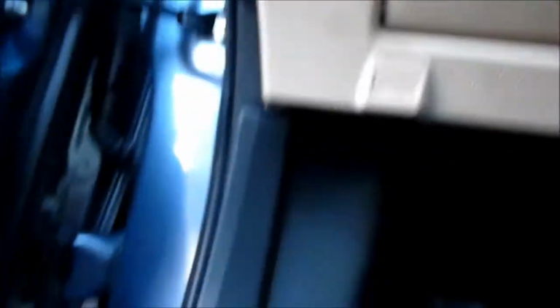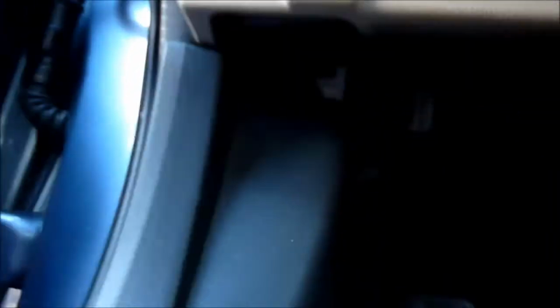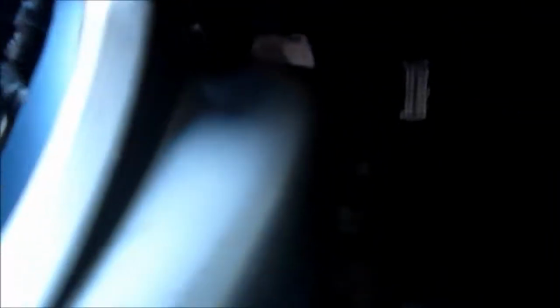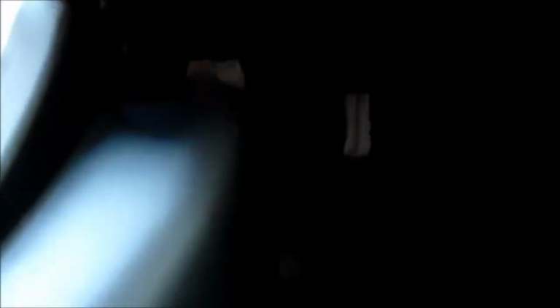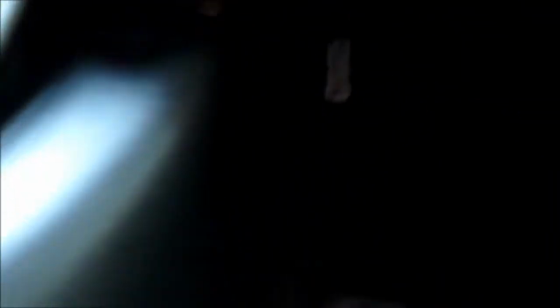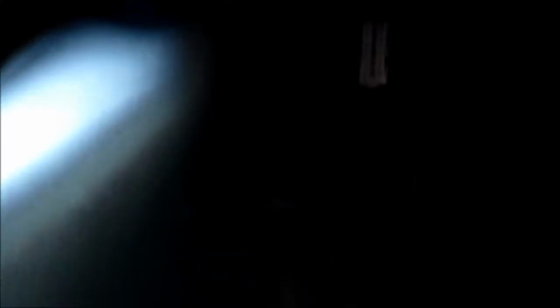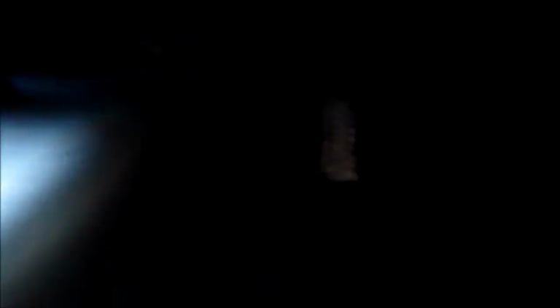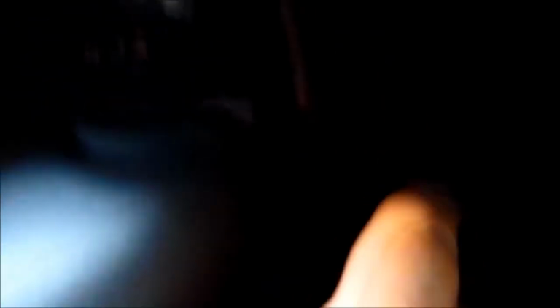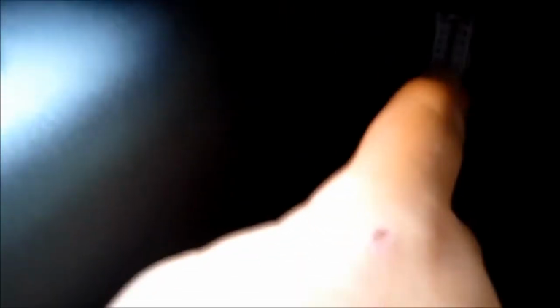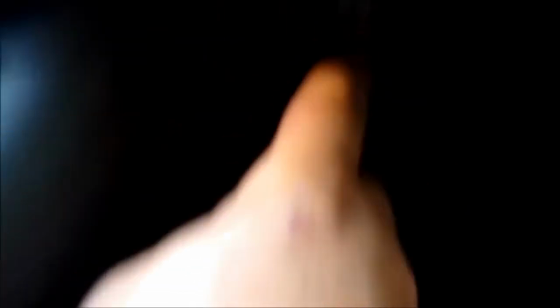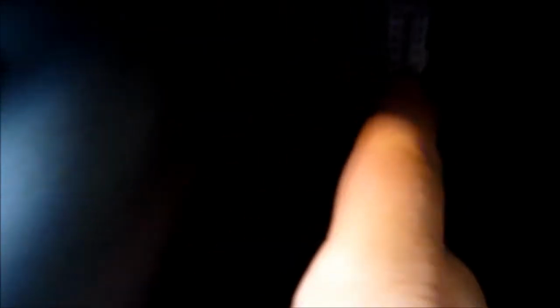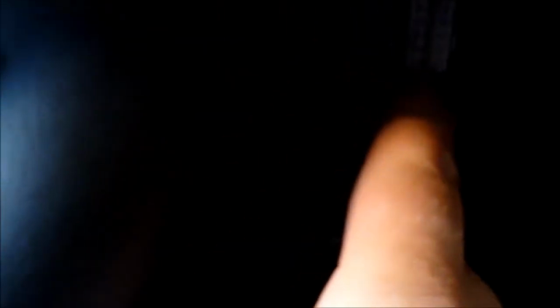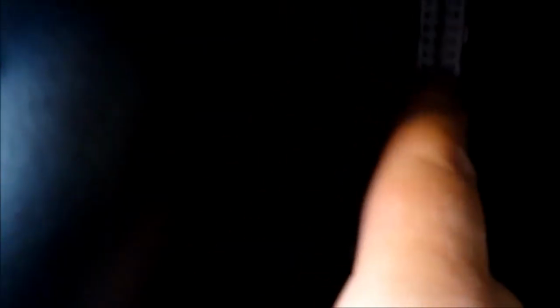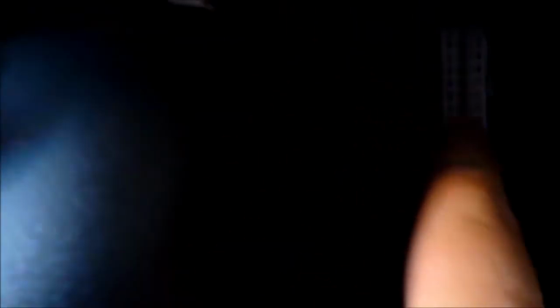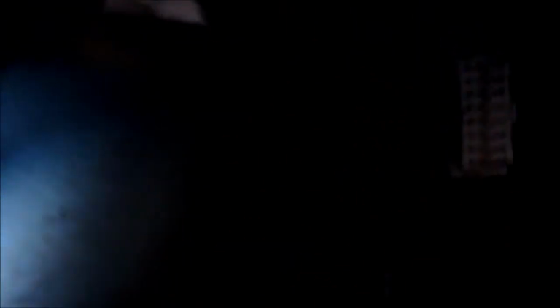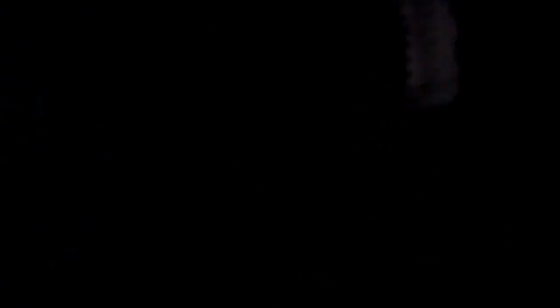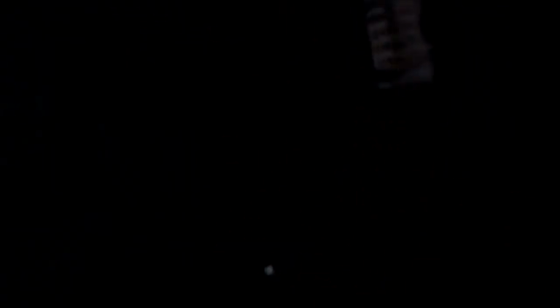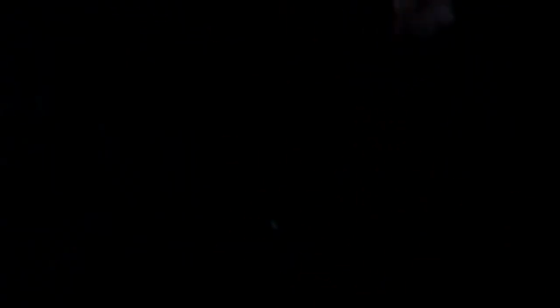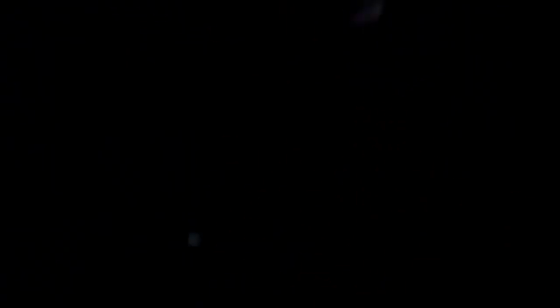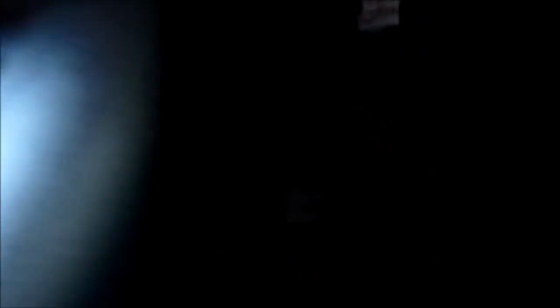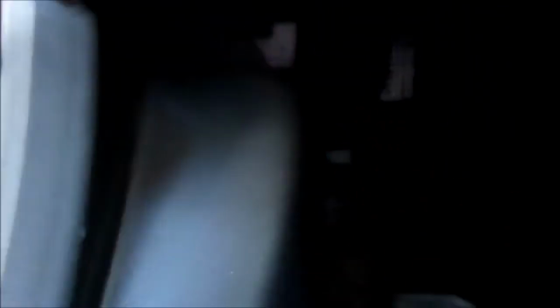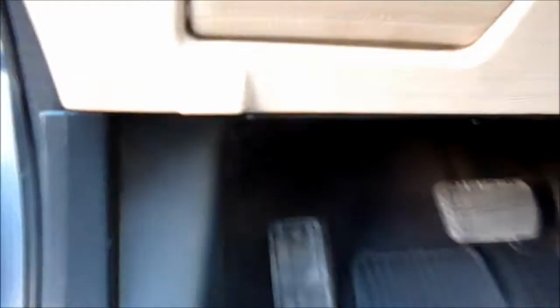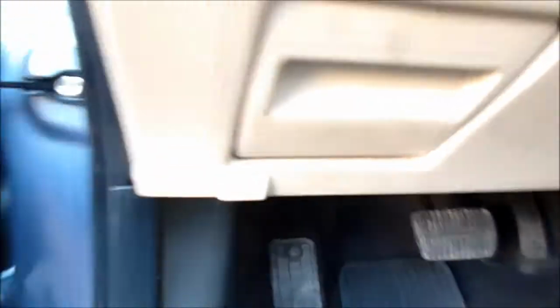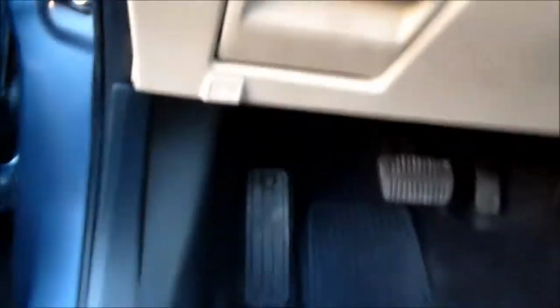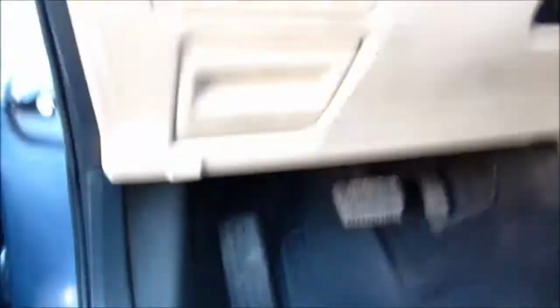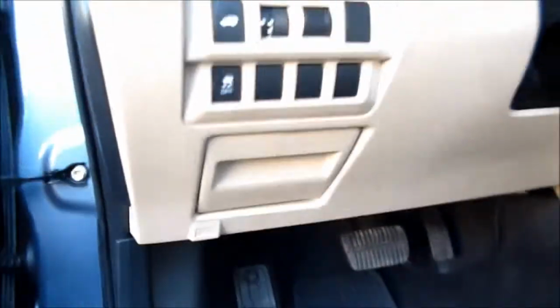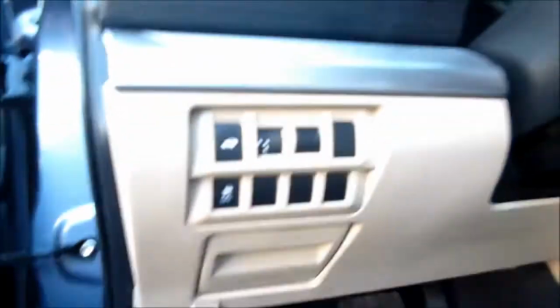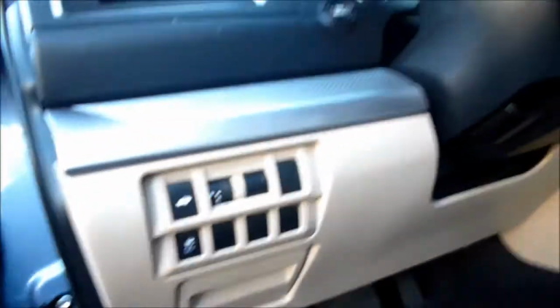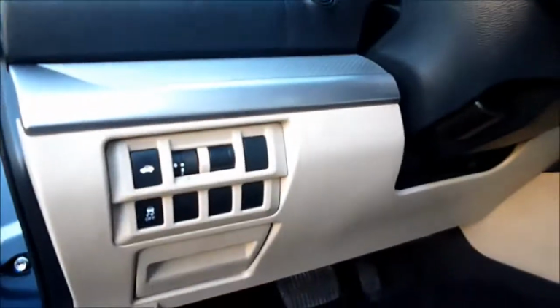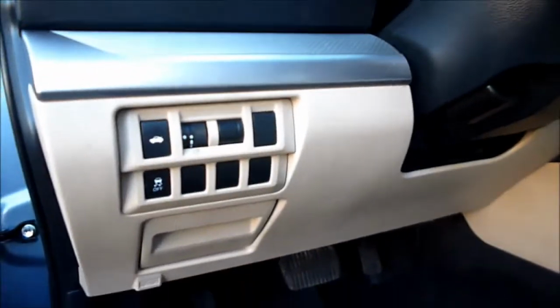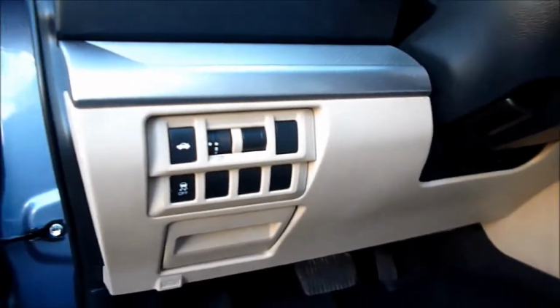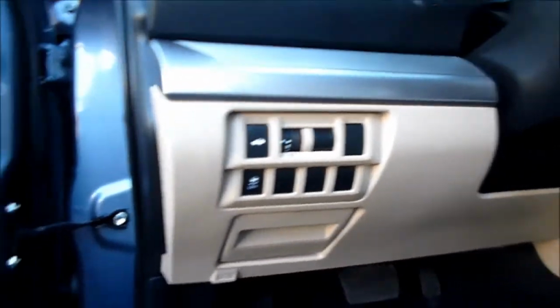And the OBD2 computer hookup is right underneath. You can see it where your left foot would hit almost. And that's it. Pretty simple.